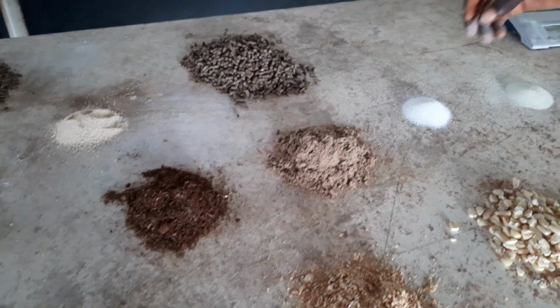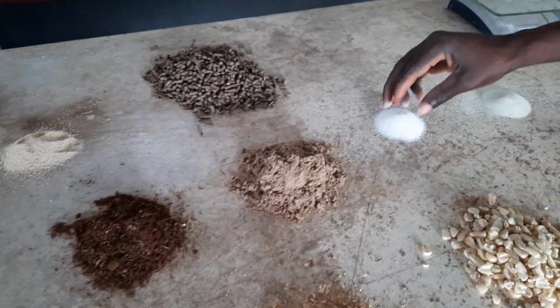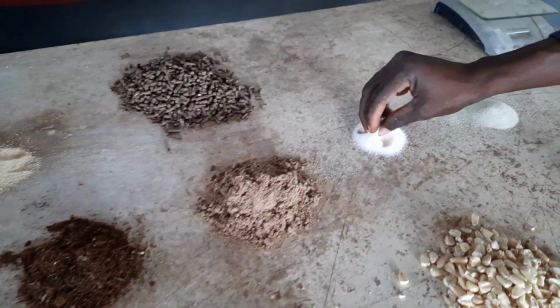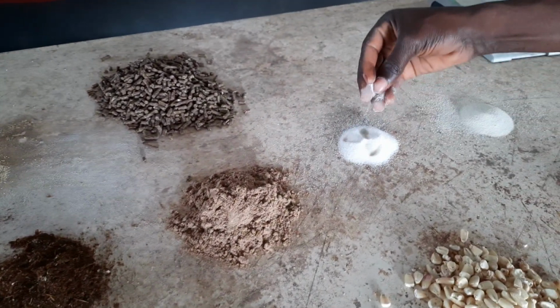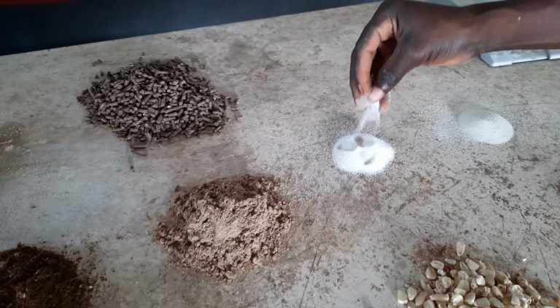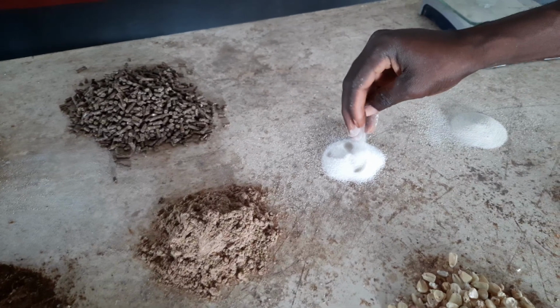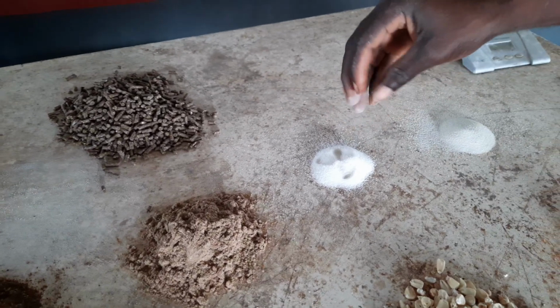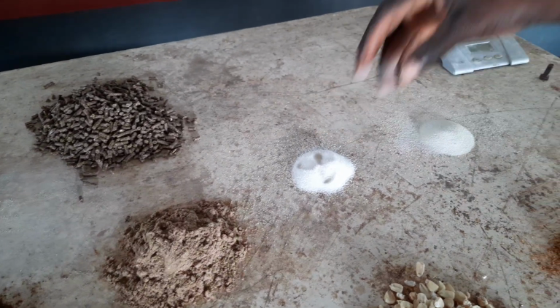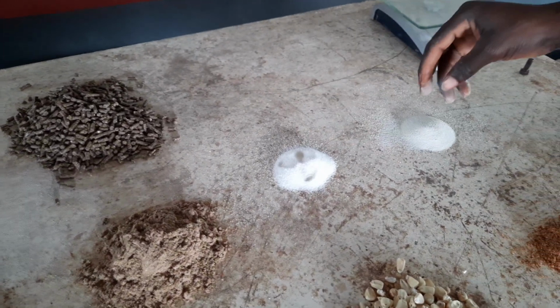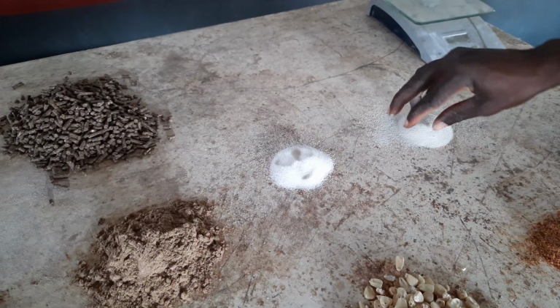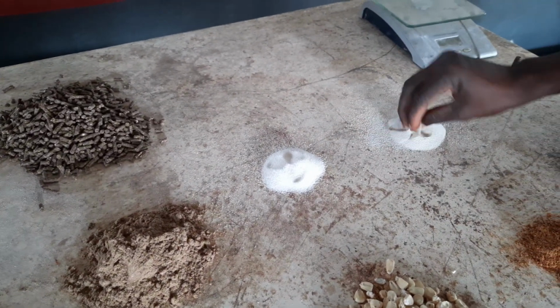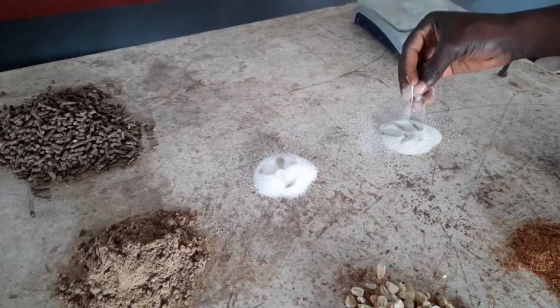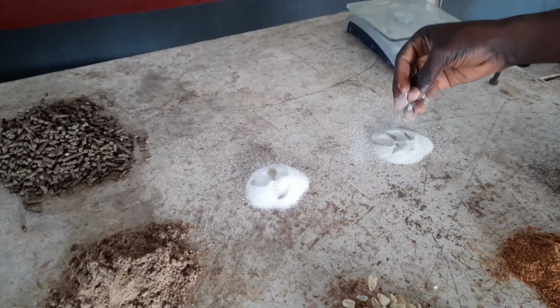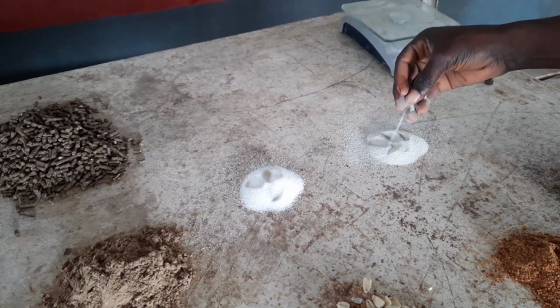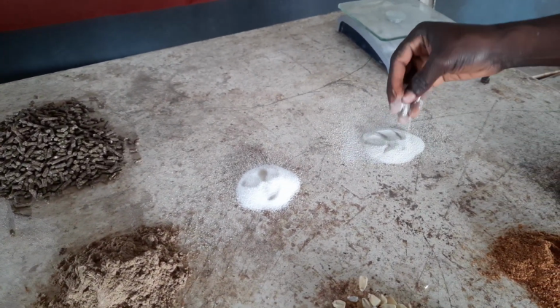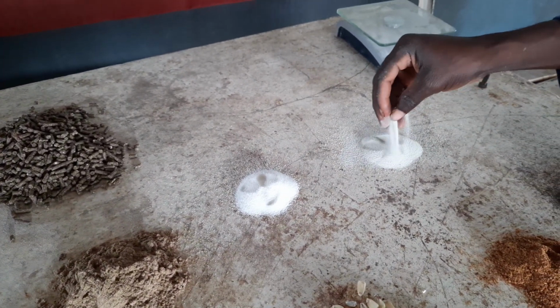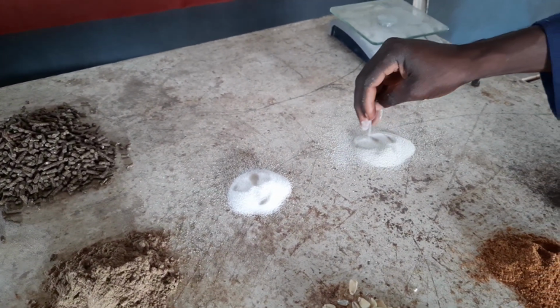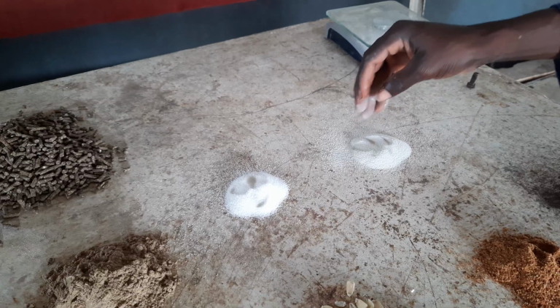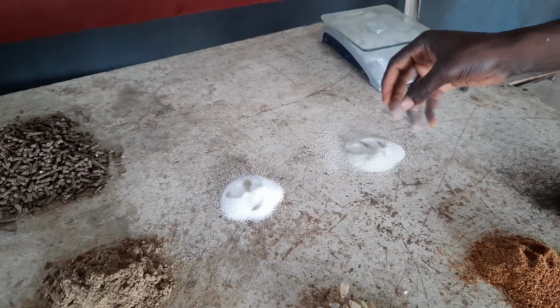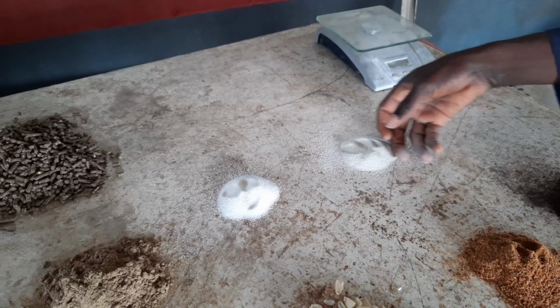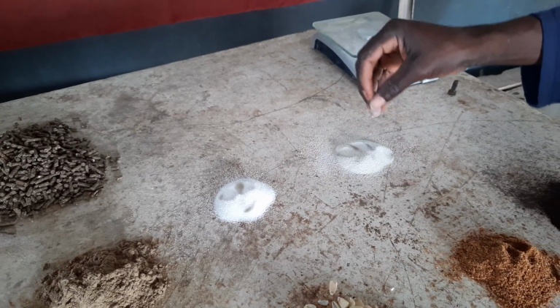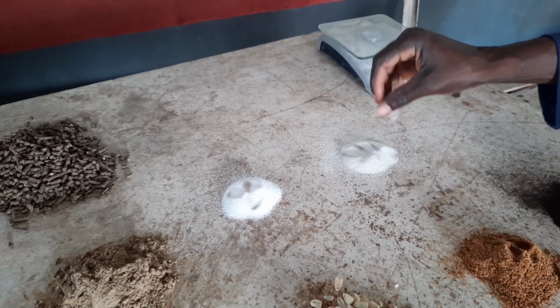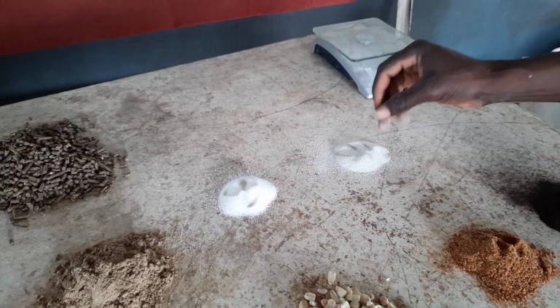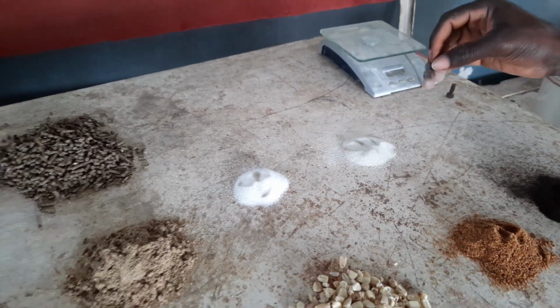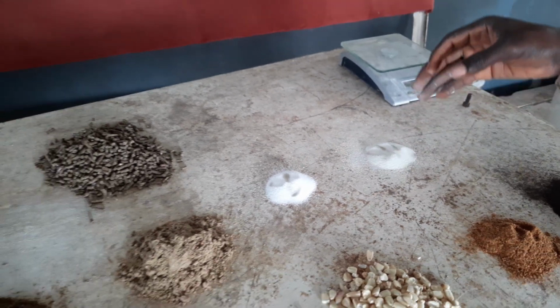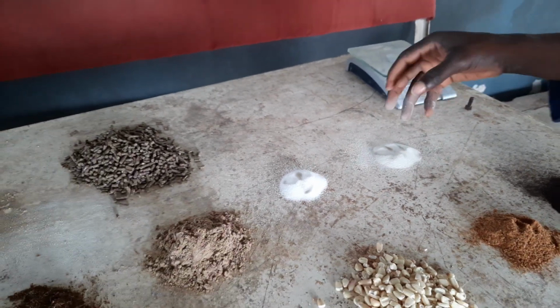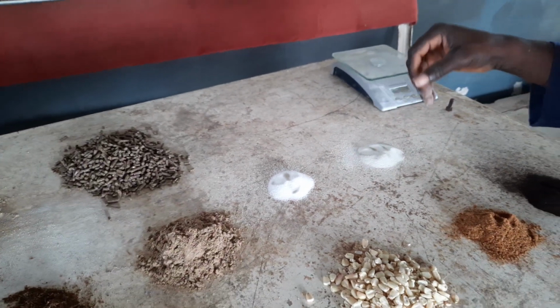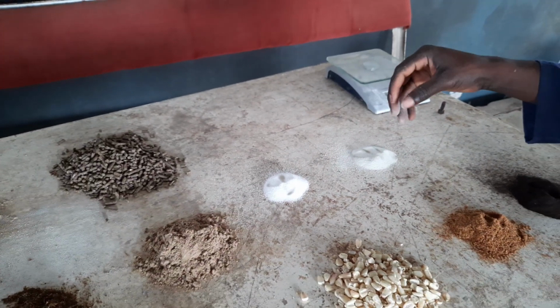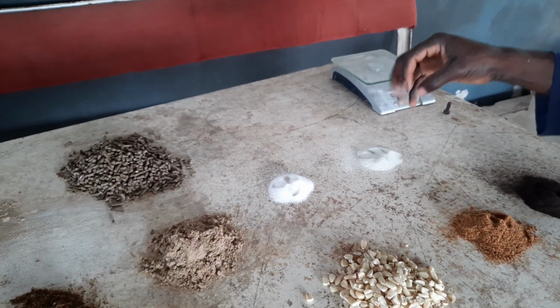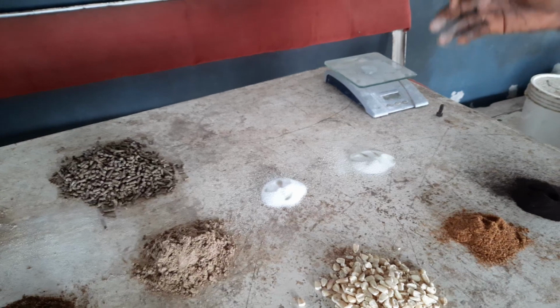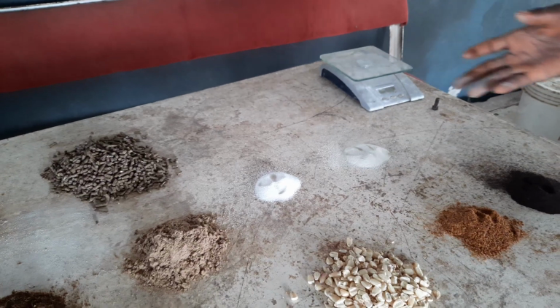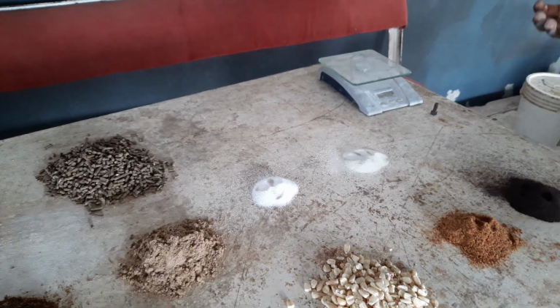And here is vitamin C. And here is an enzyme which helps in the digestibility of our feed, helps in the gut health of our fish, and aids digestion.